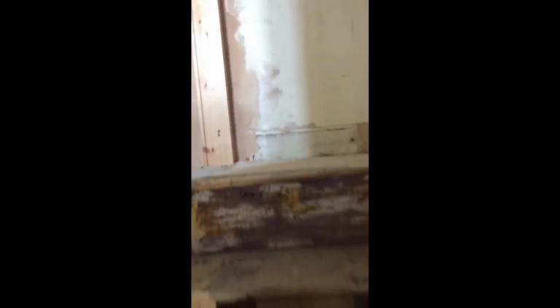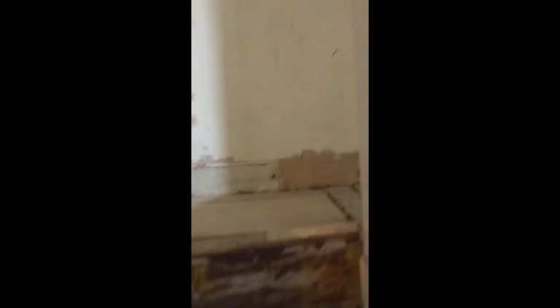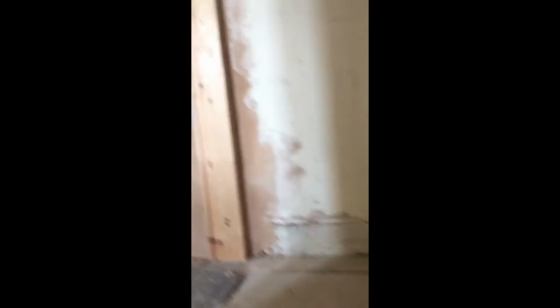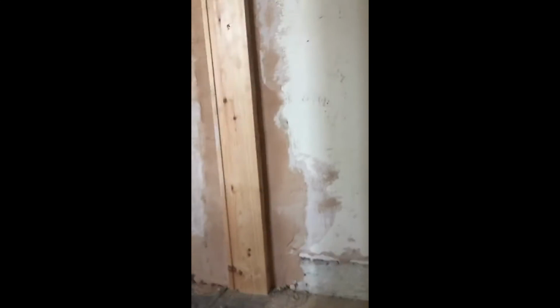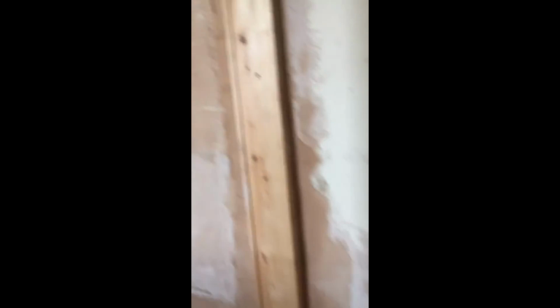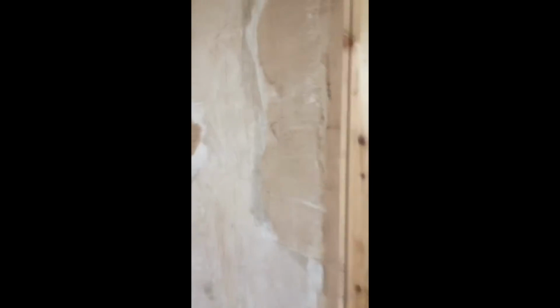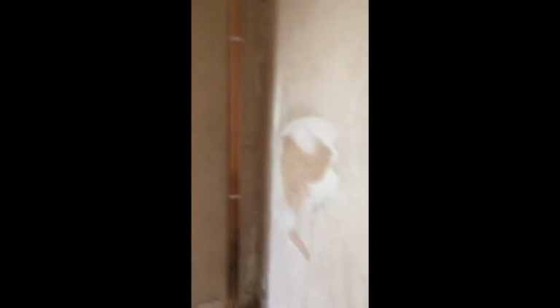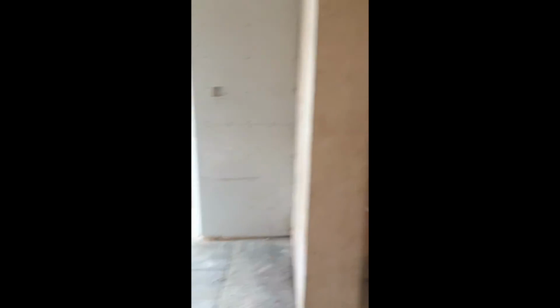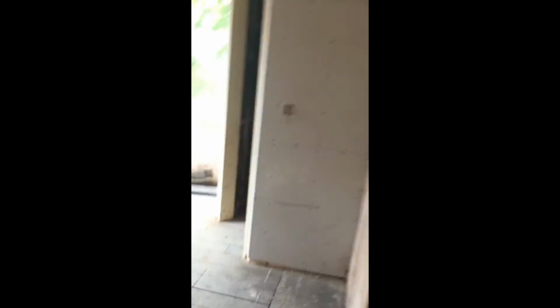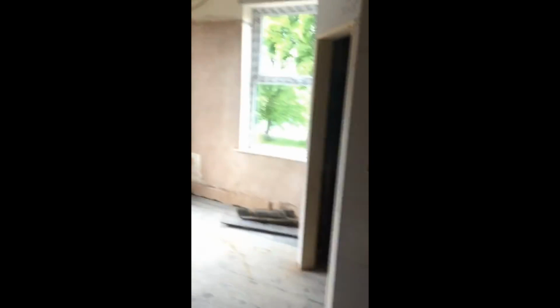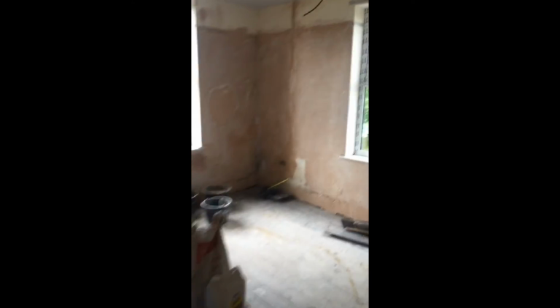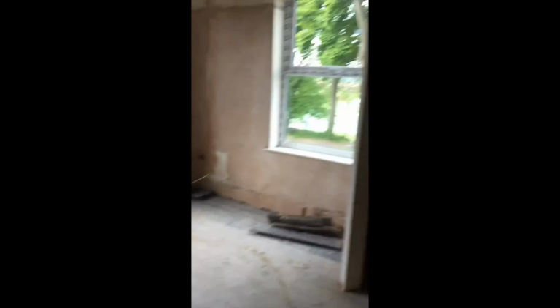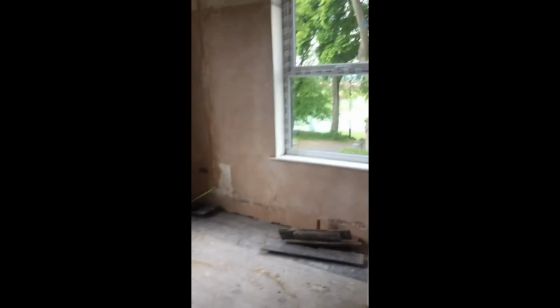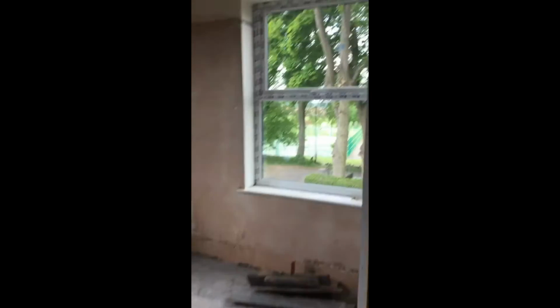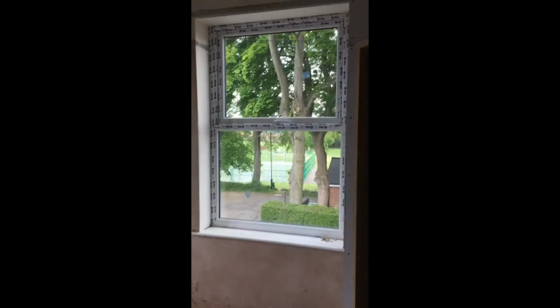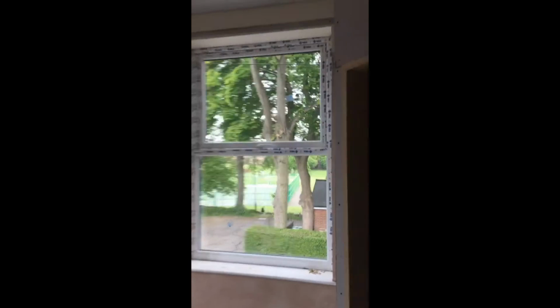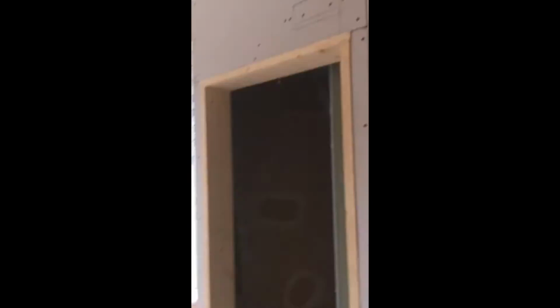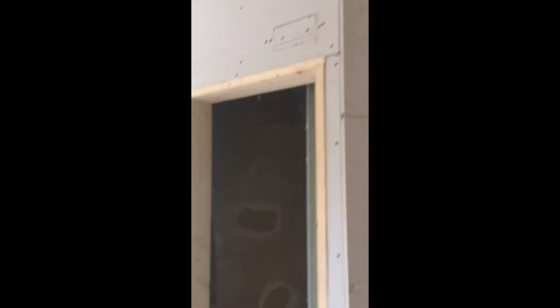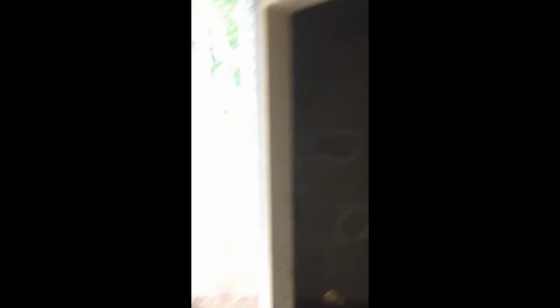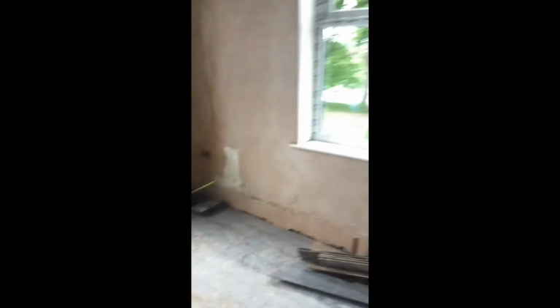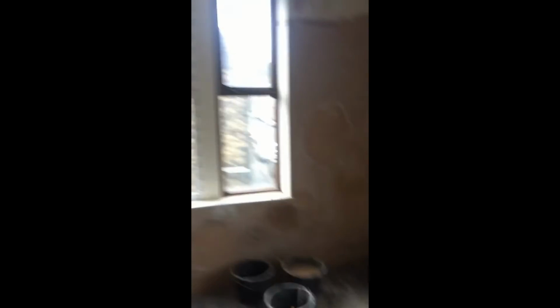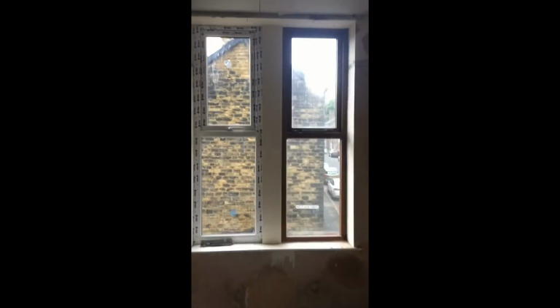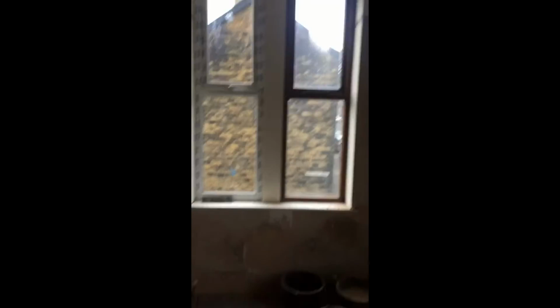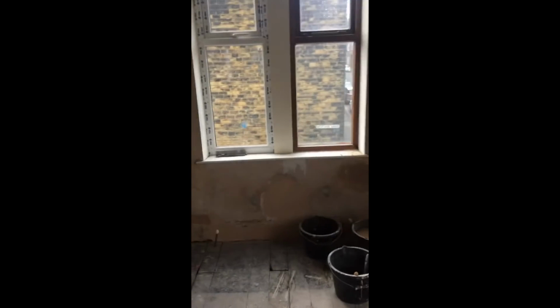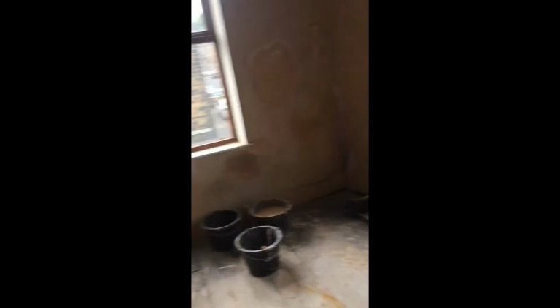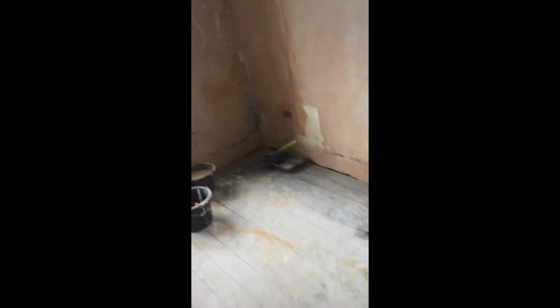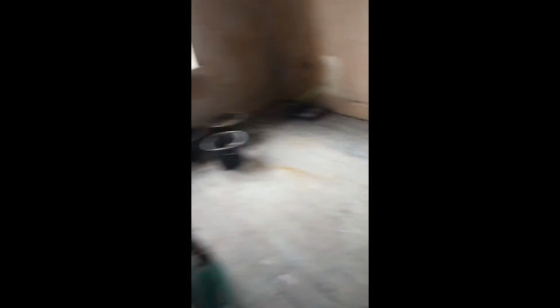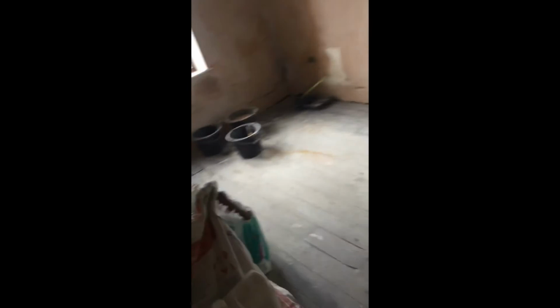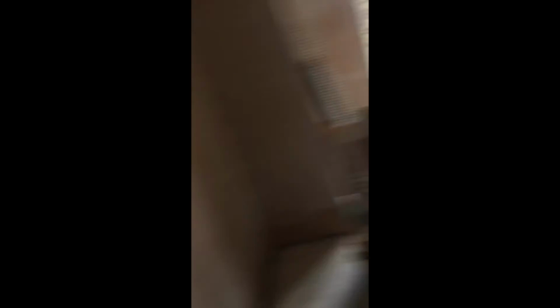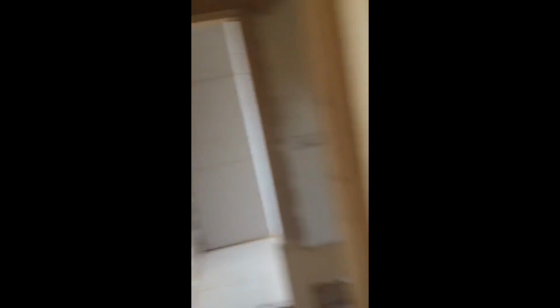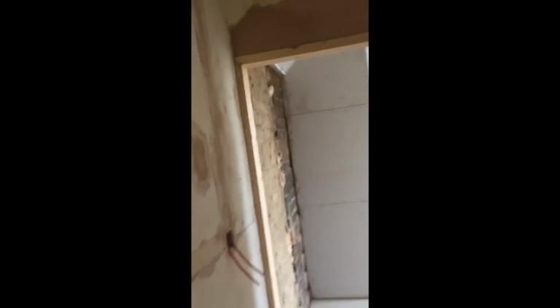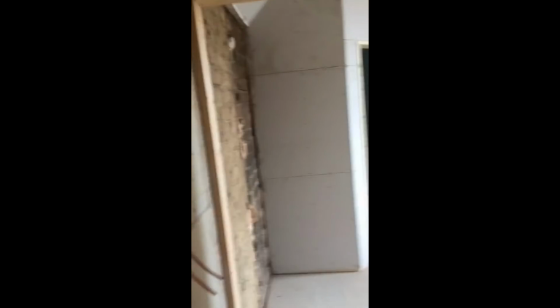Coming up onto the first floor, we have bedroom number three, which has a really gorgeous view of the park, and it will have its own ensuite. It's a decent sized room with tons of natural light. Then we come across the hall.